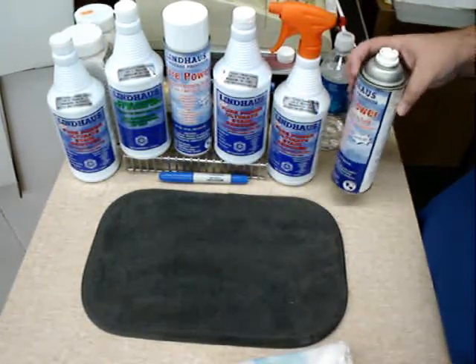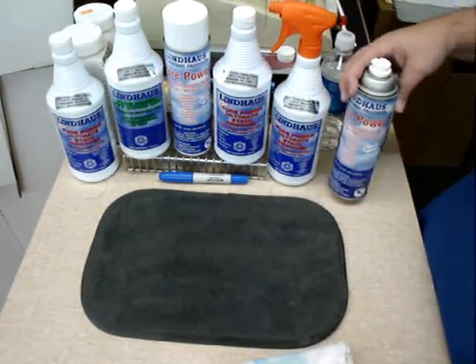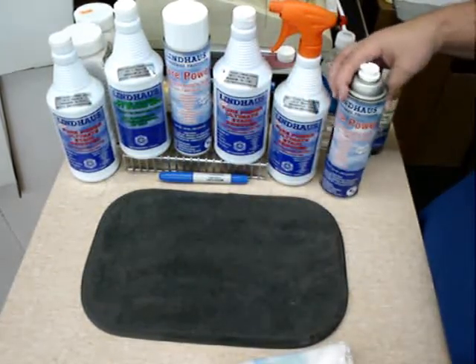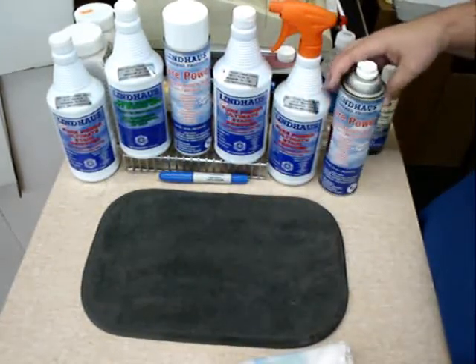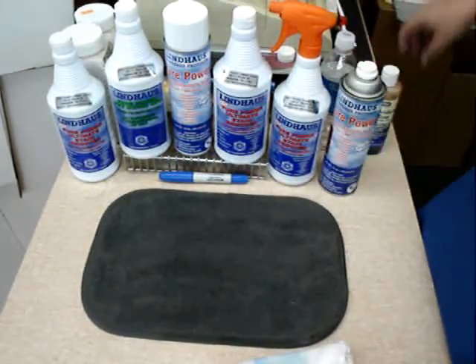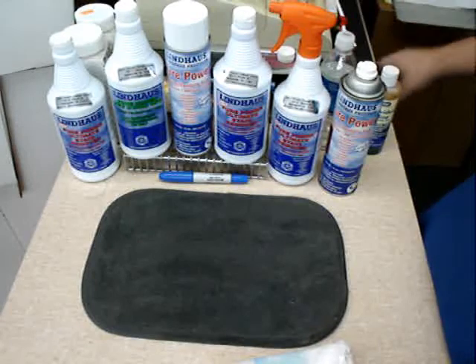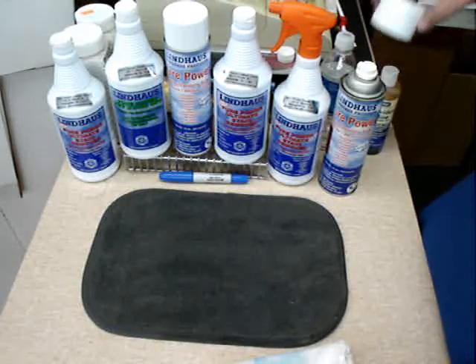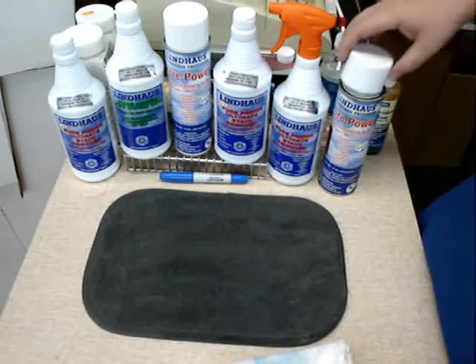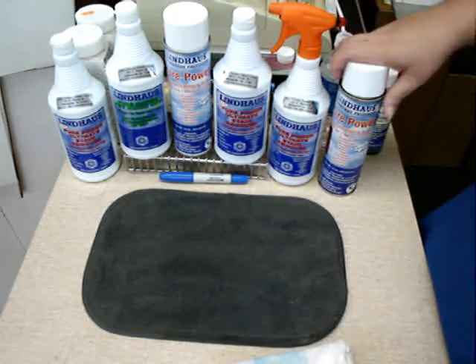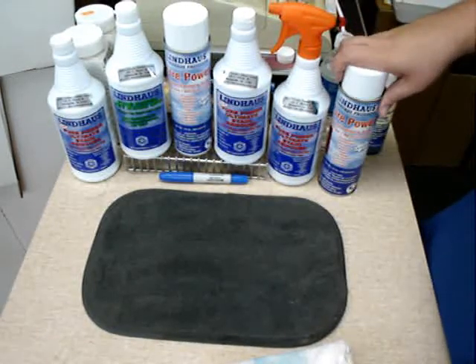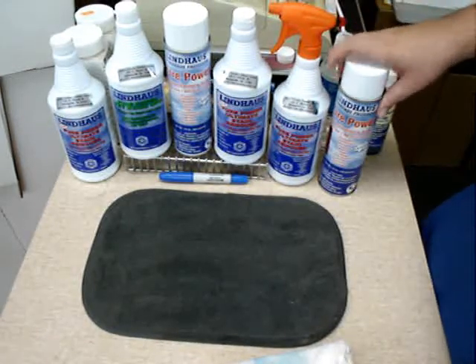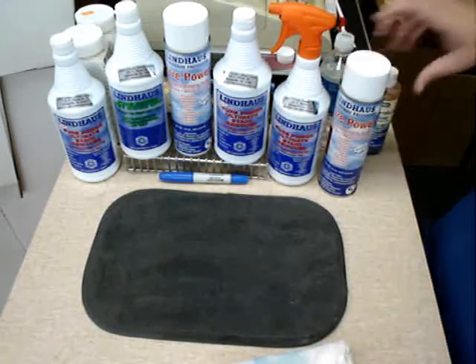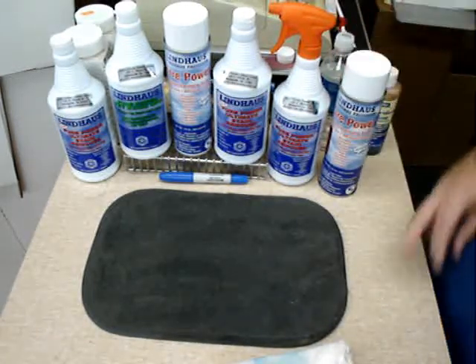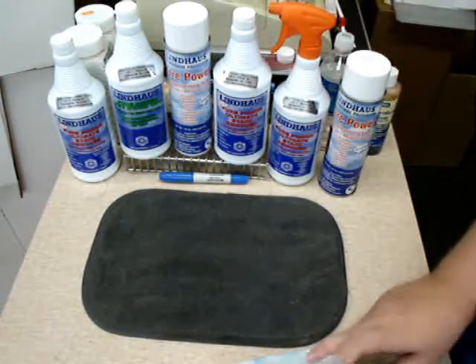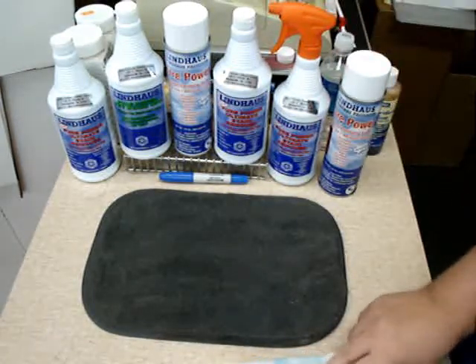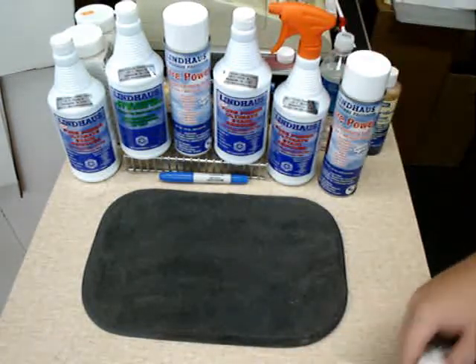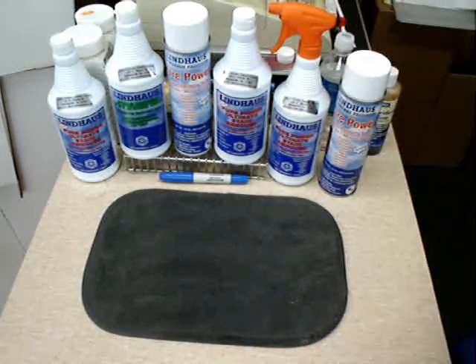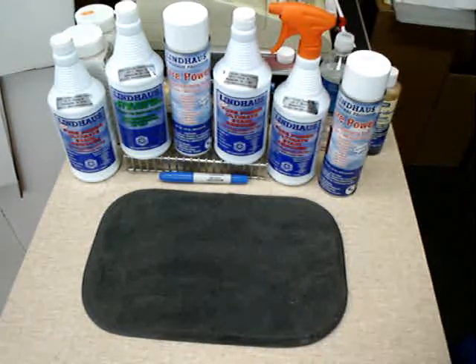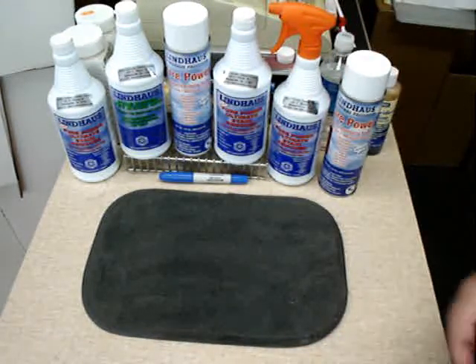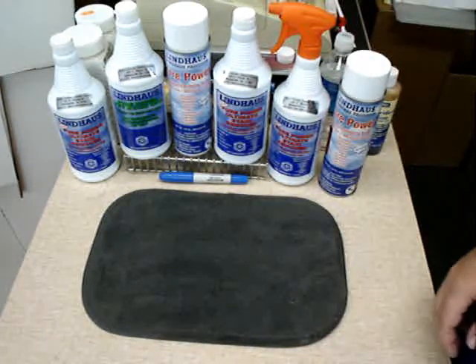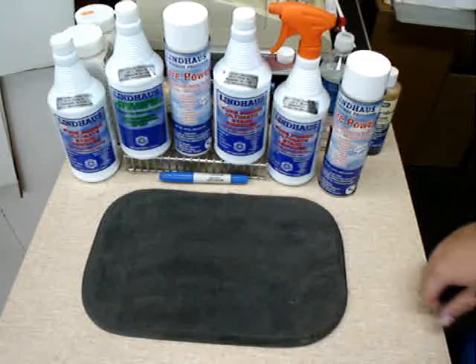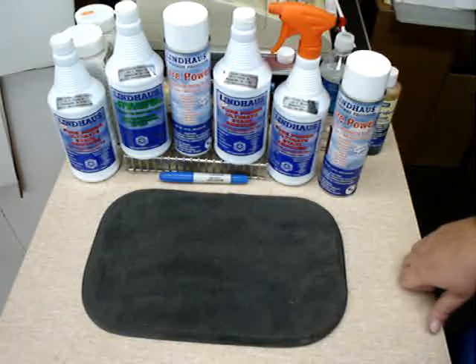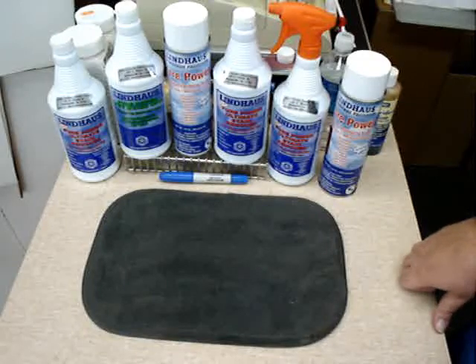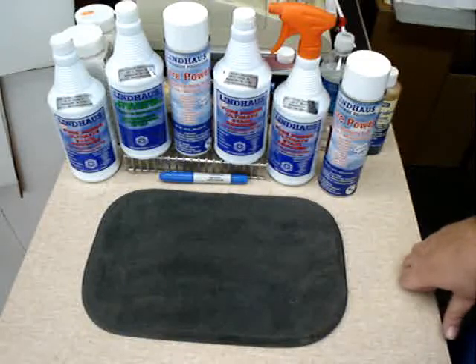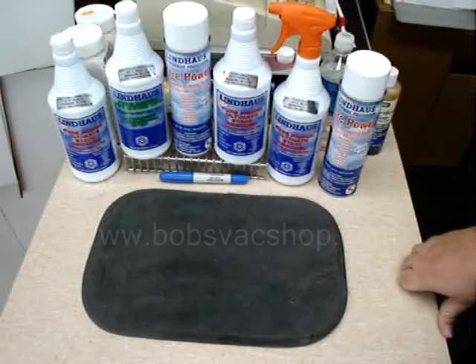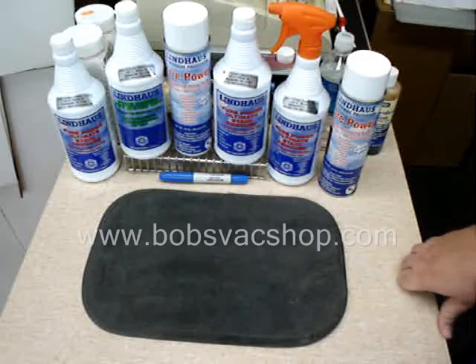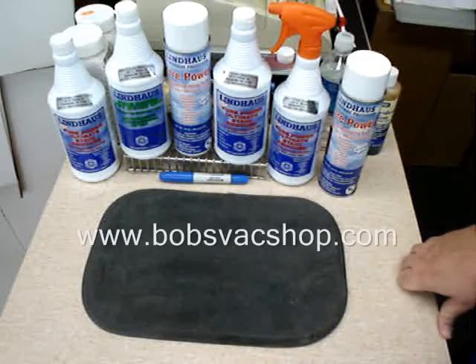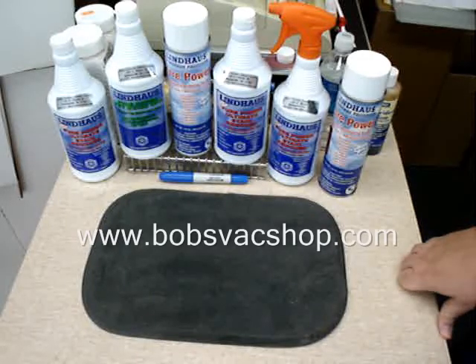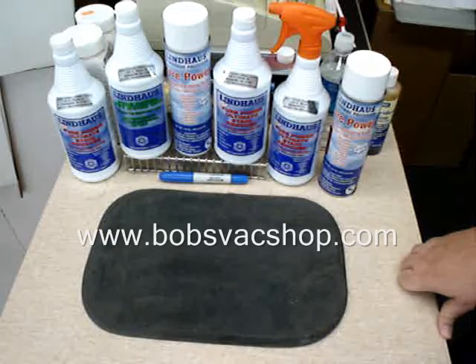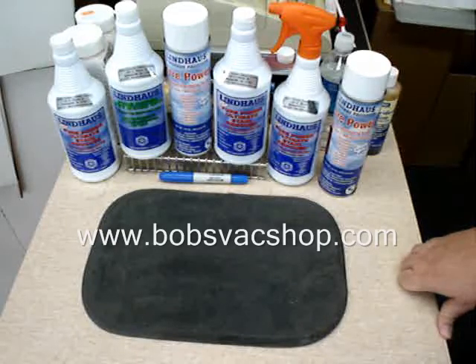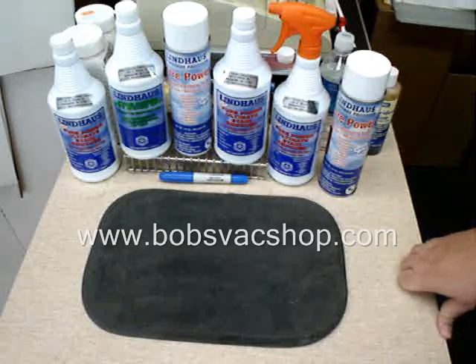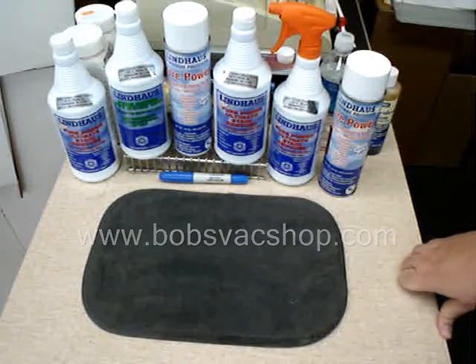Come by and see any of the Lindhaus Pure Power cleaning products at Bob's Vacuum Cleaner Center, or you can visit us online at bobsvacshop.com. Thank you.